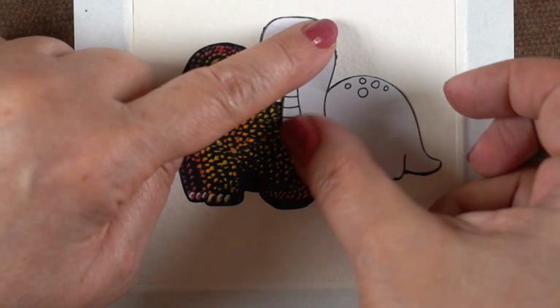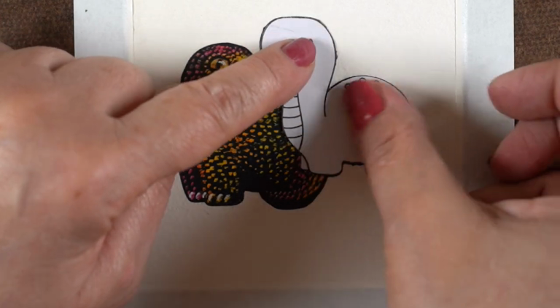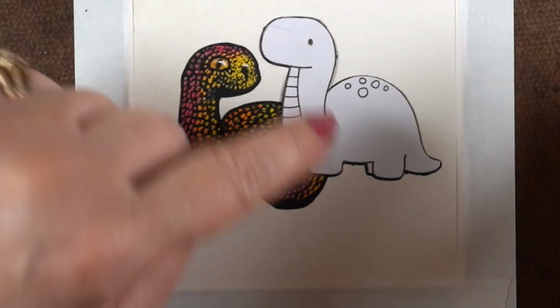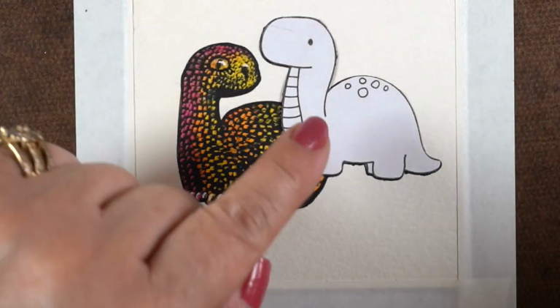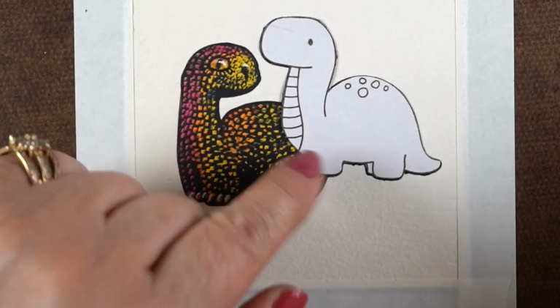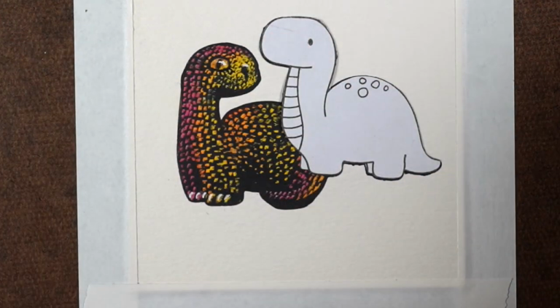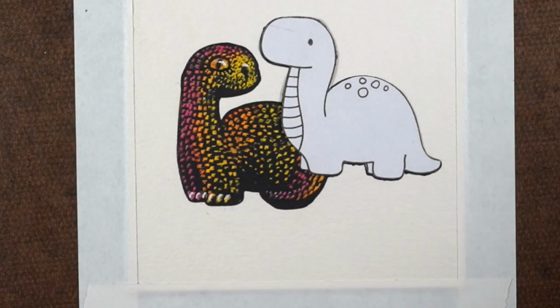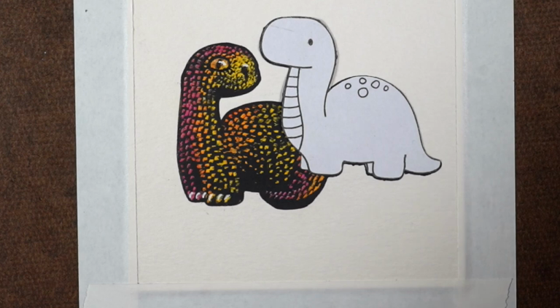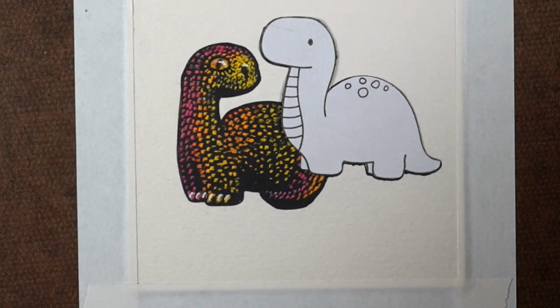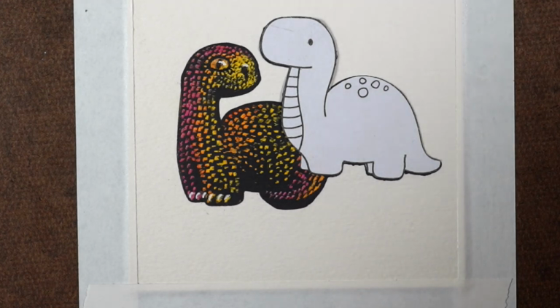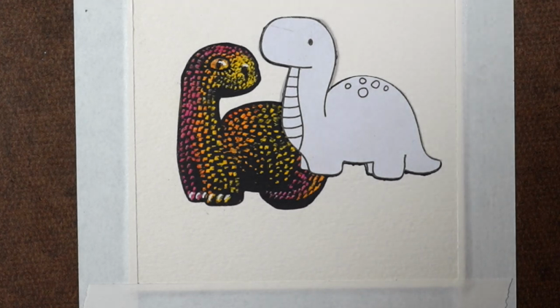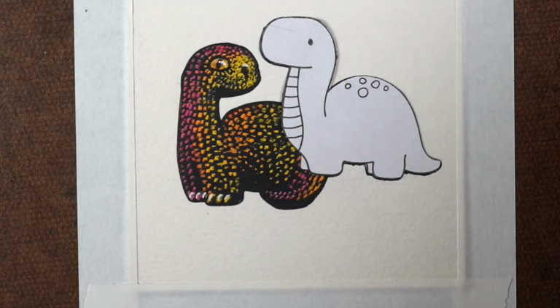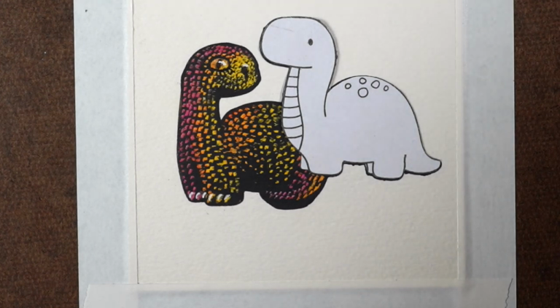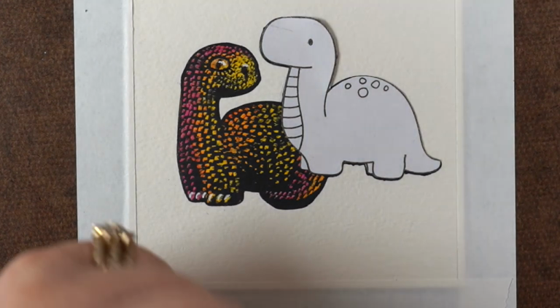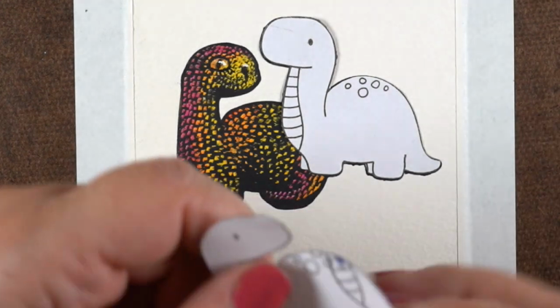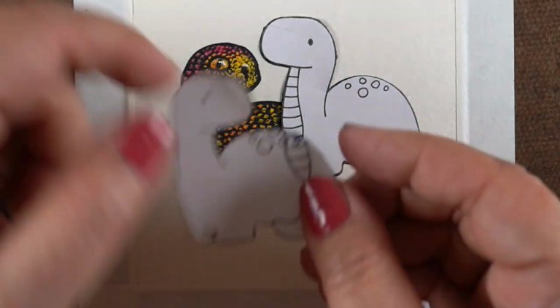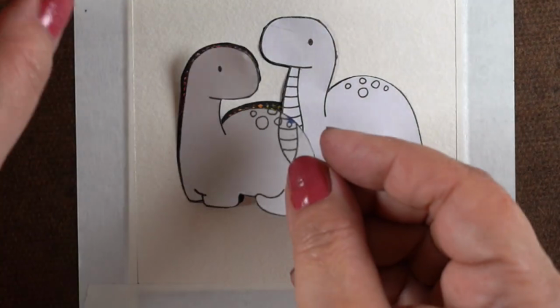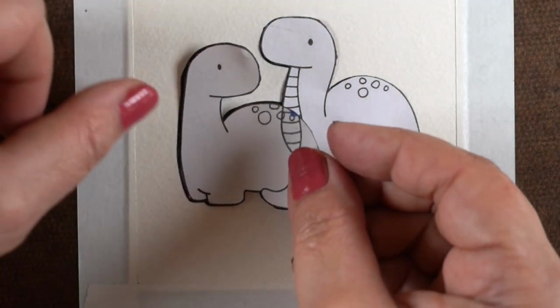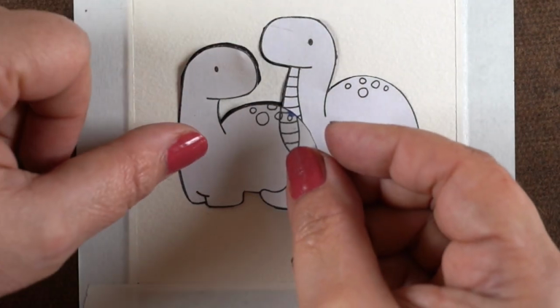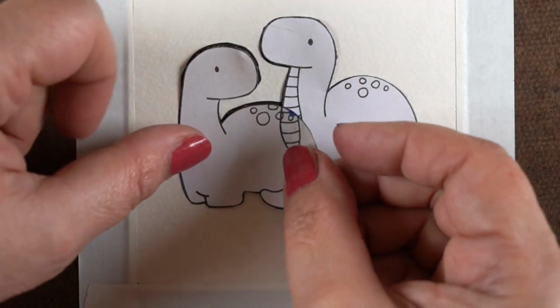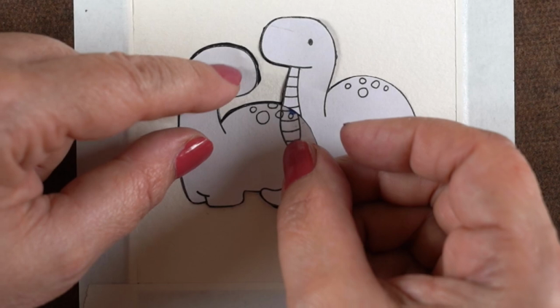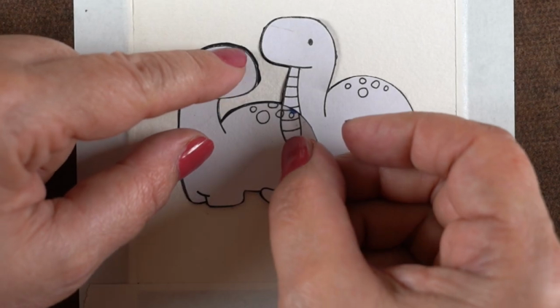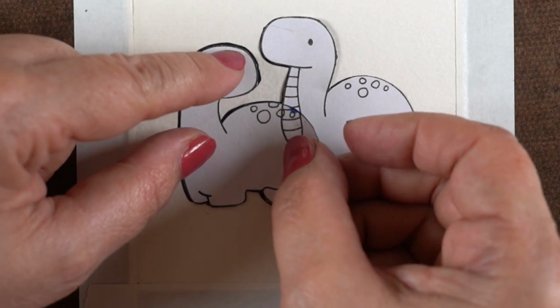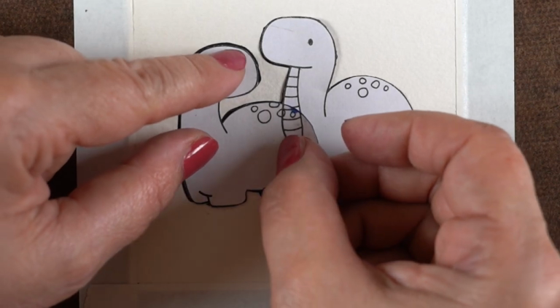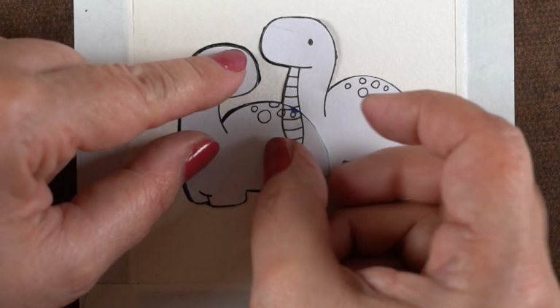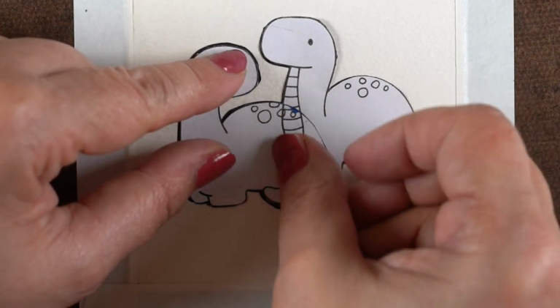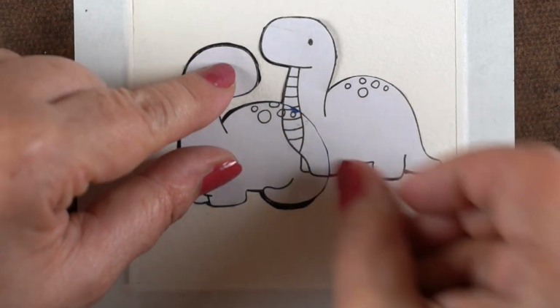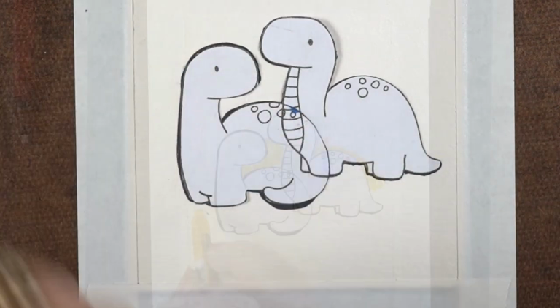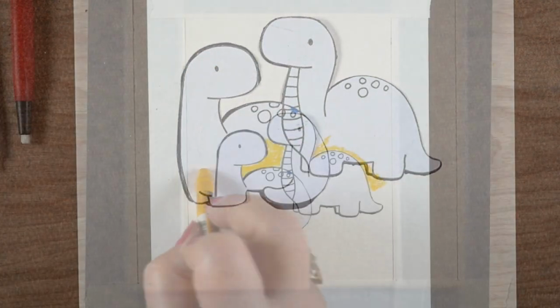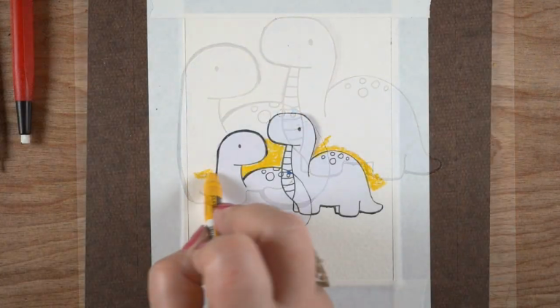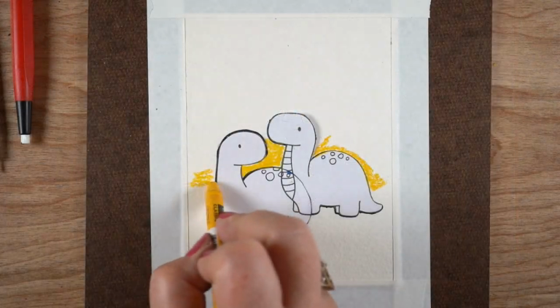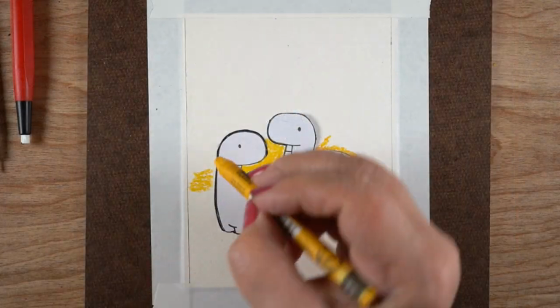So this is DIY-type scratchboard — very forgiving. You can just kind of play around with it. I don't fix this with anything; I didn't spray it with anything when I was done. I'm just considering it a card — it's not a major project. So don't panic about fixatives and all that sort of thing.